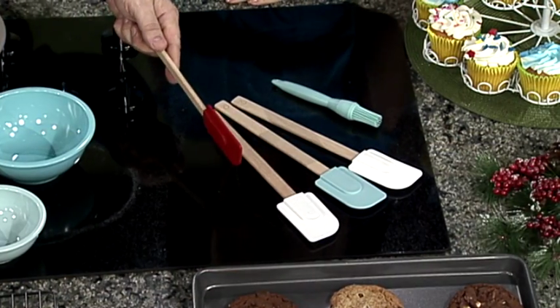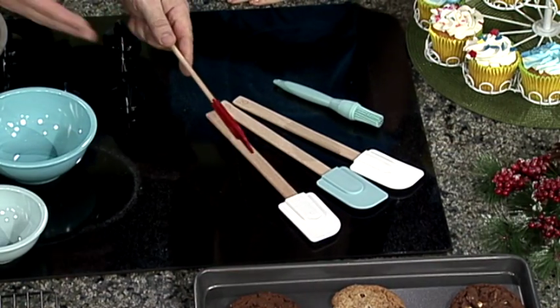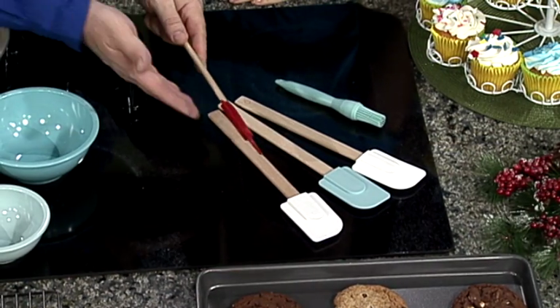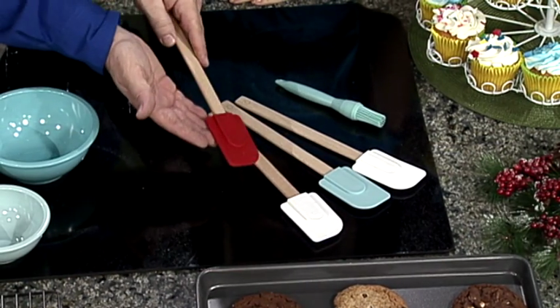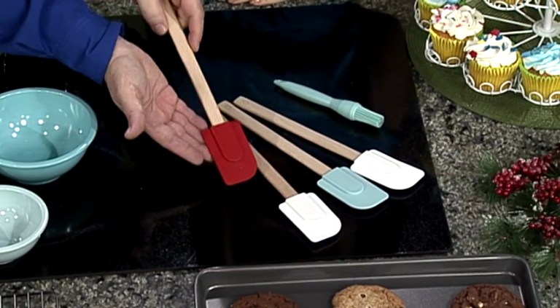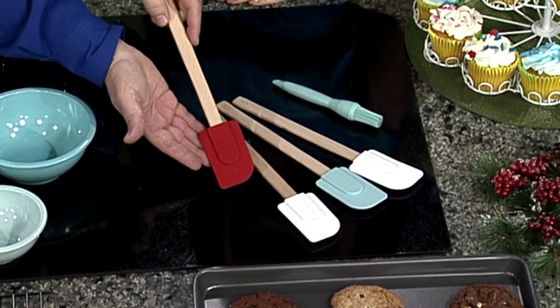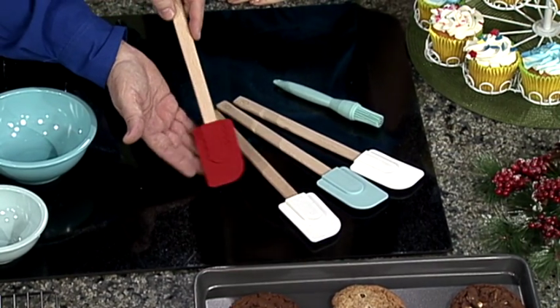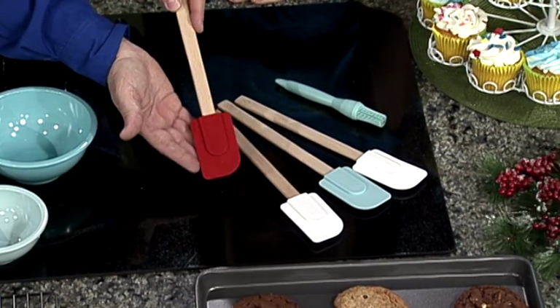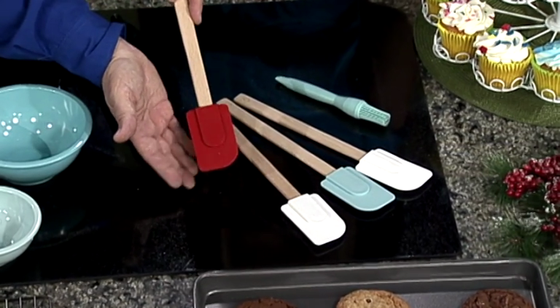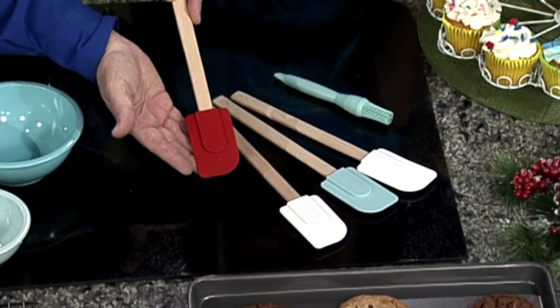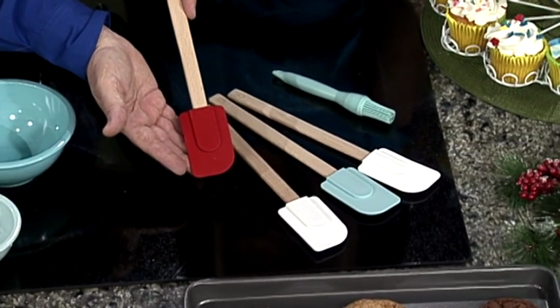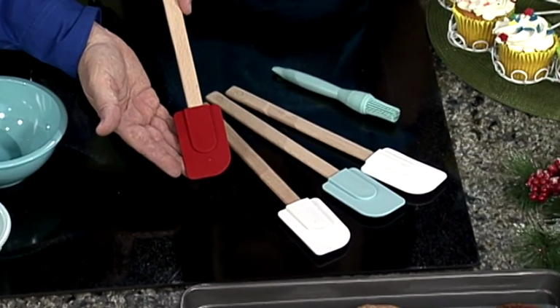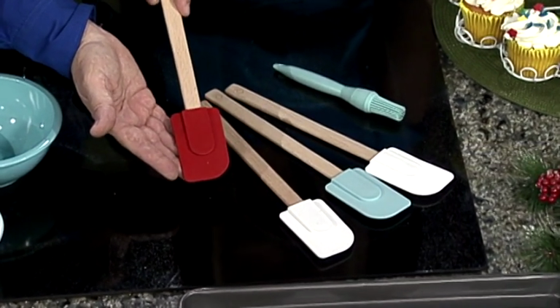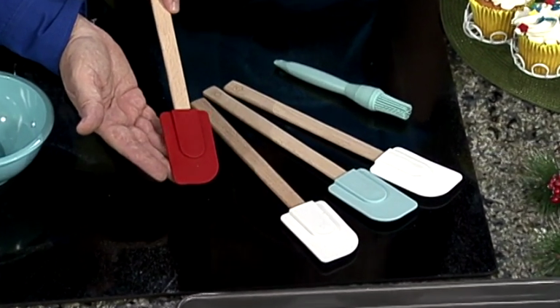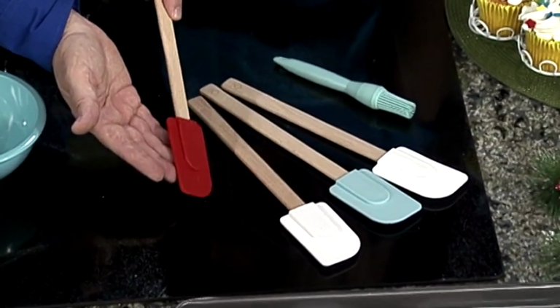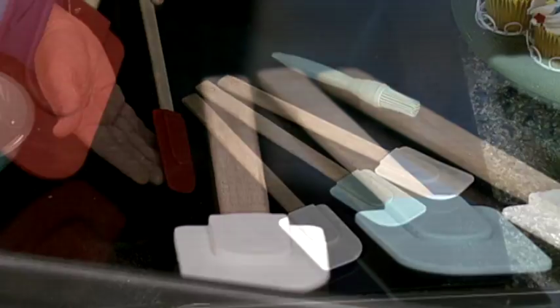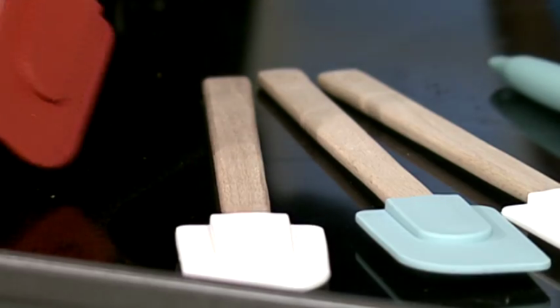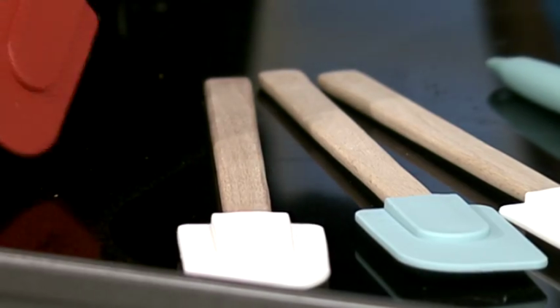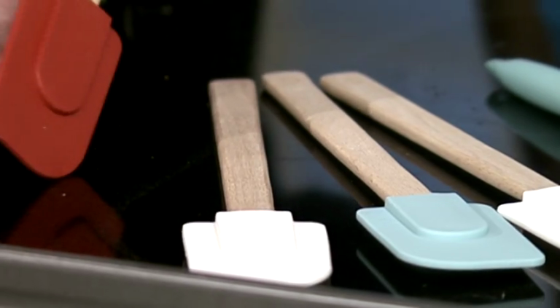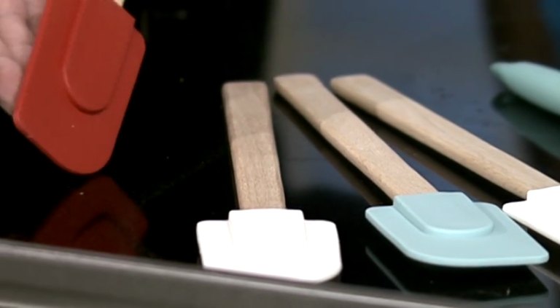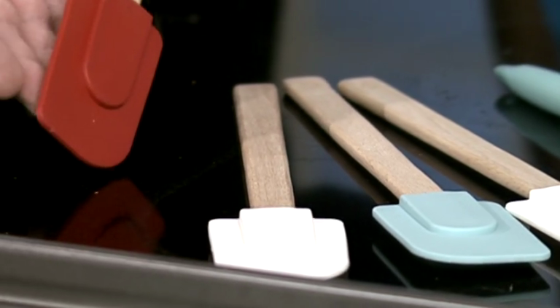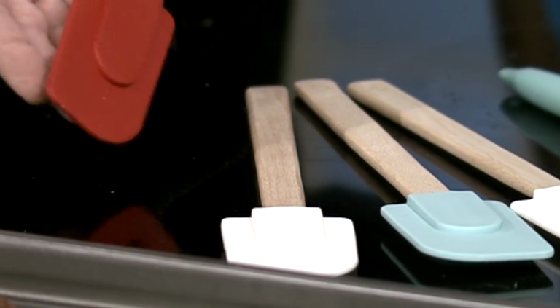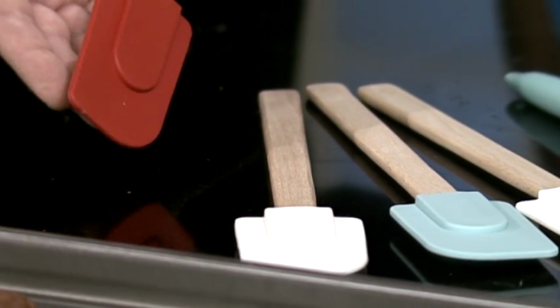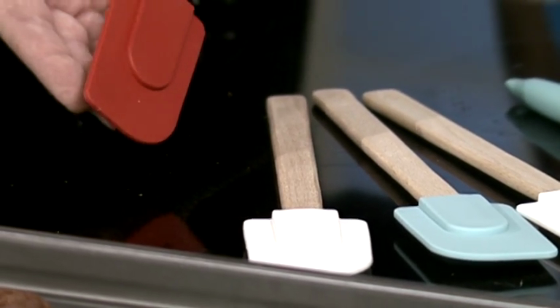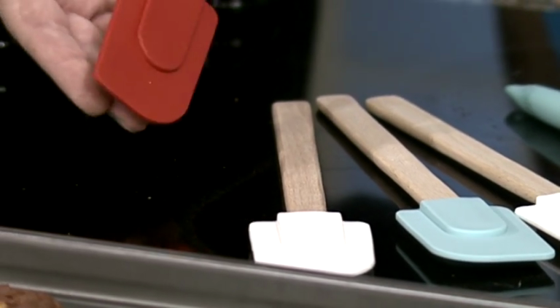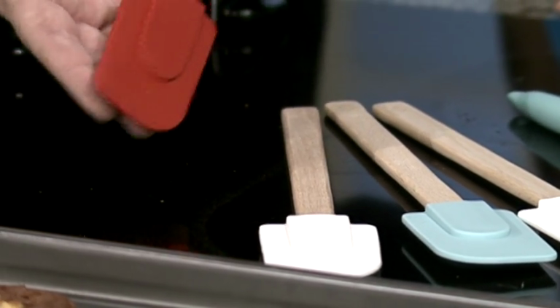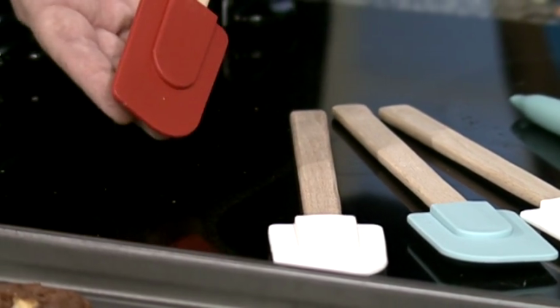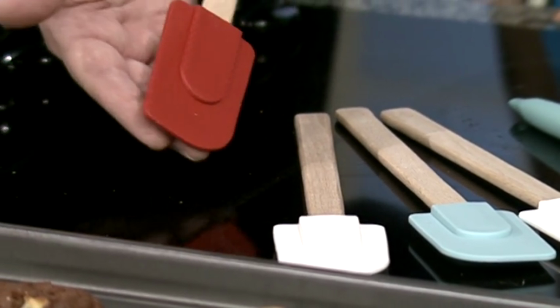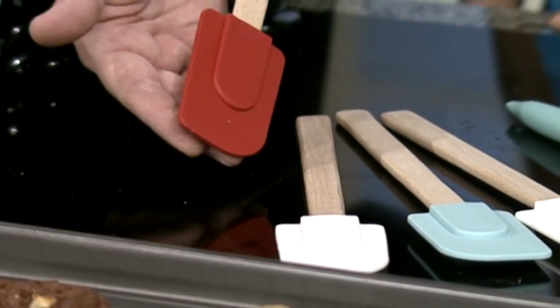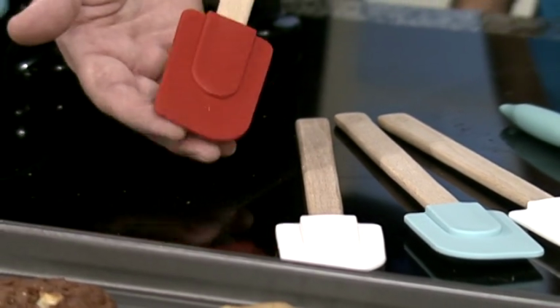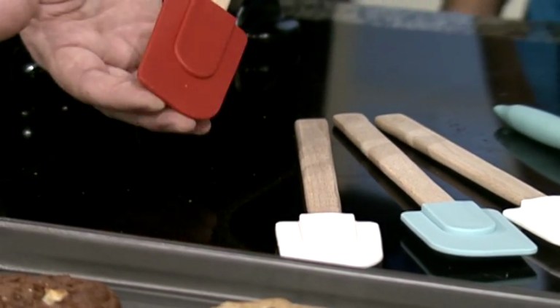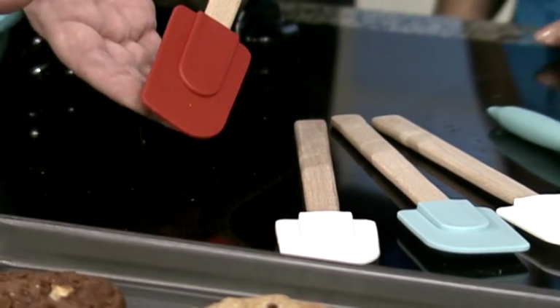Especially if you have nonstick cookware, you're going to want to use this type of utensil — that way it doesn't scratch the interior of your cookware. It's so nice and gentle.